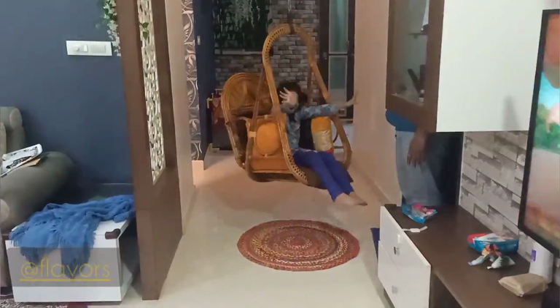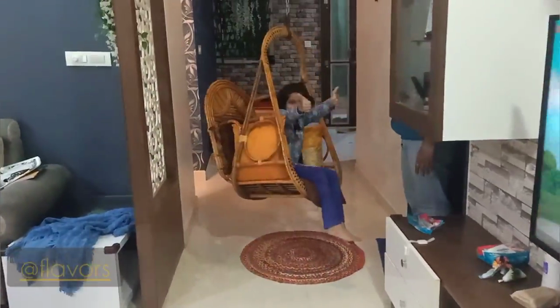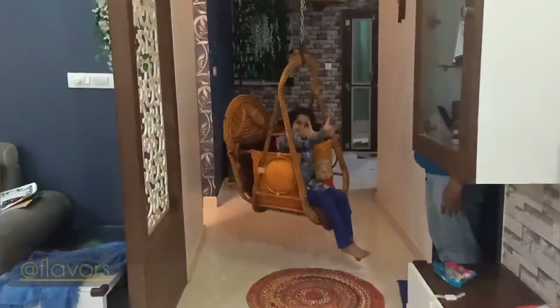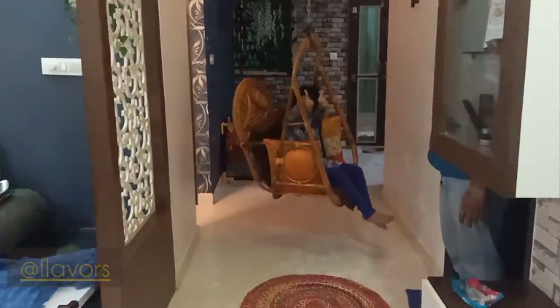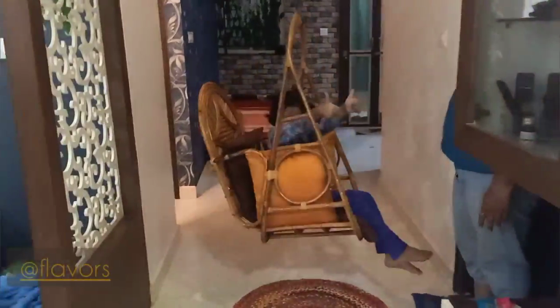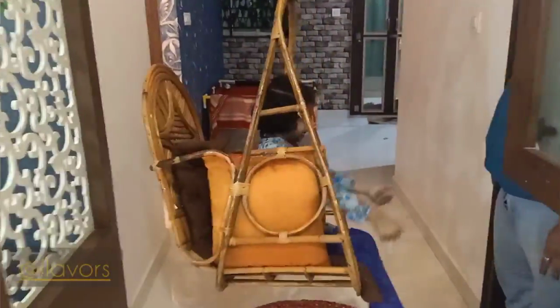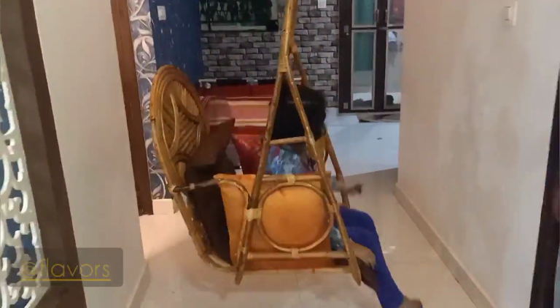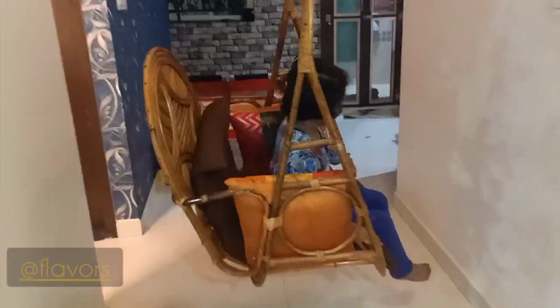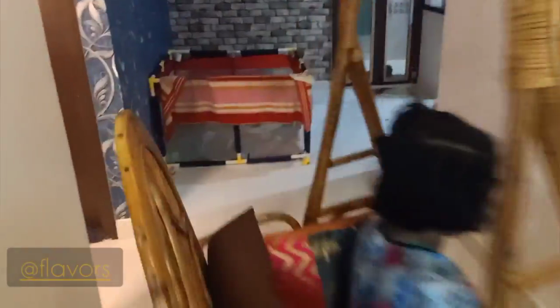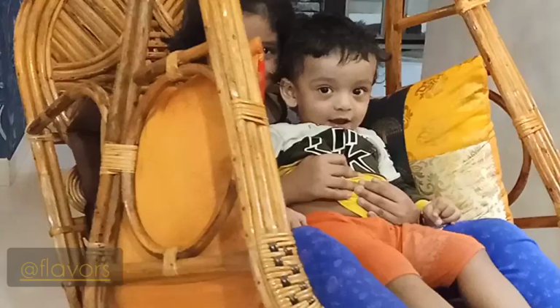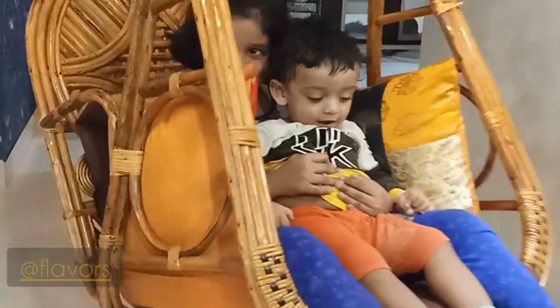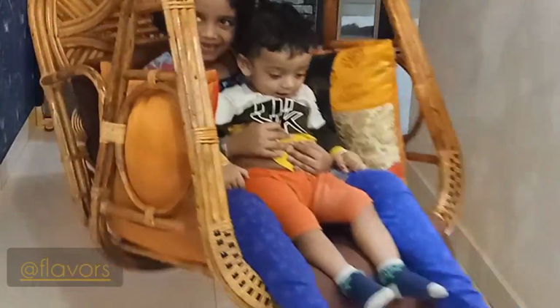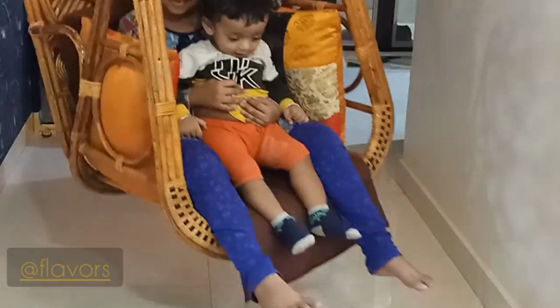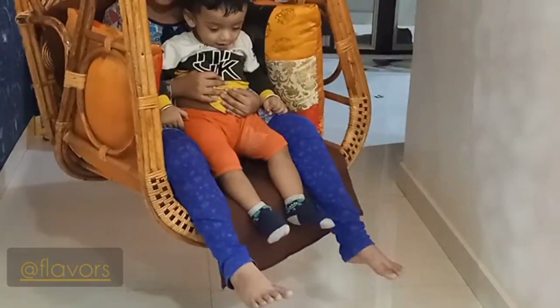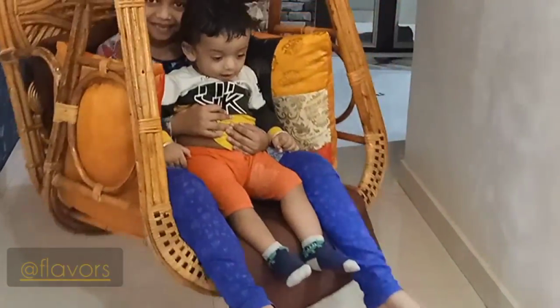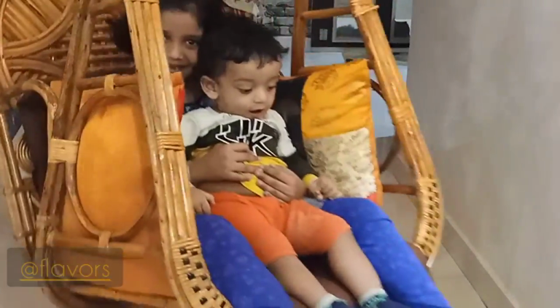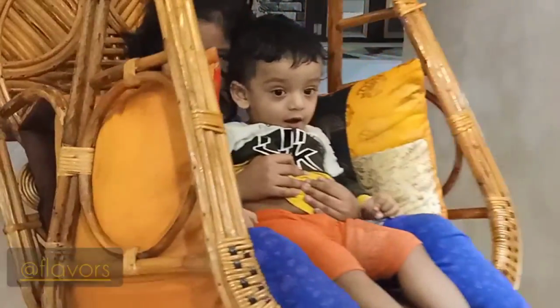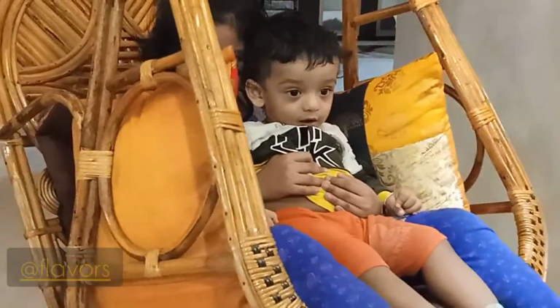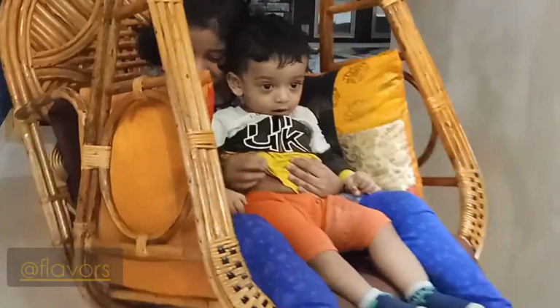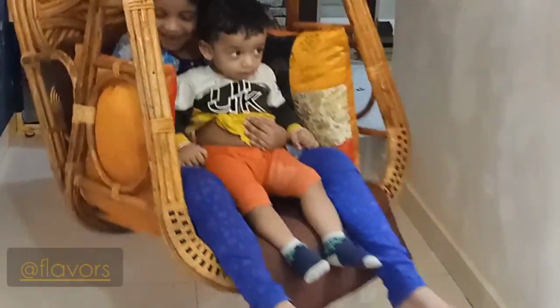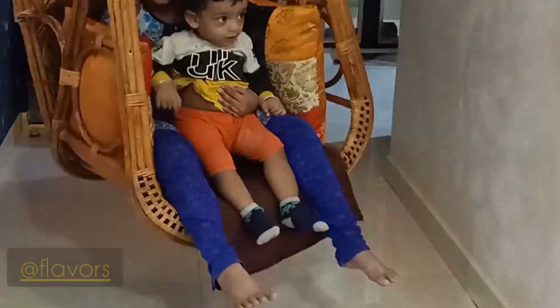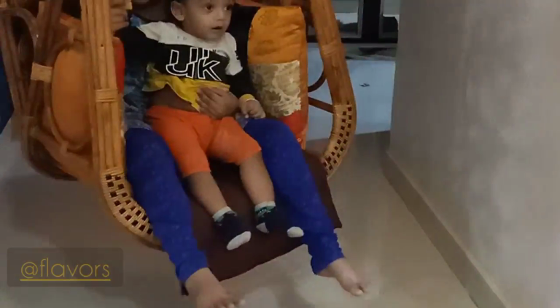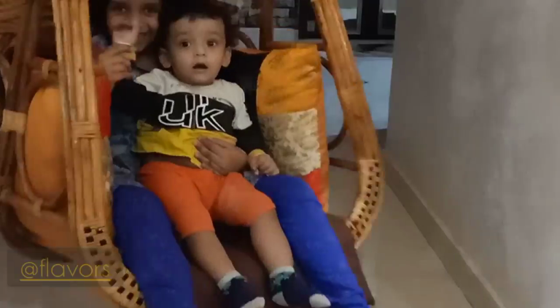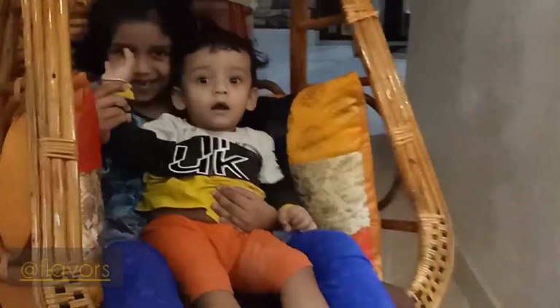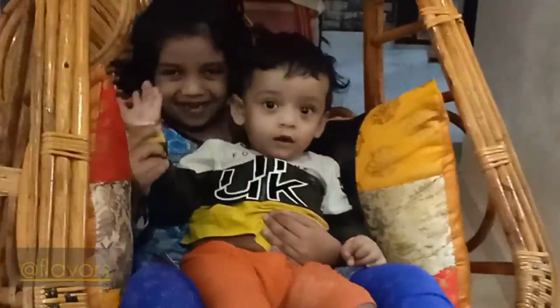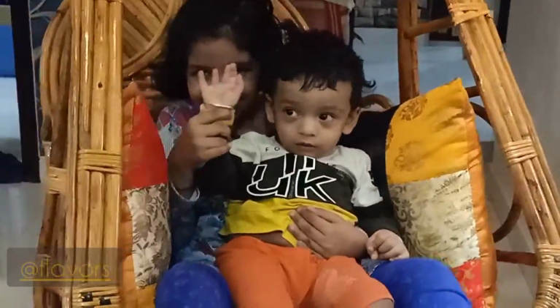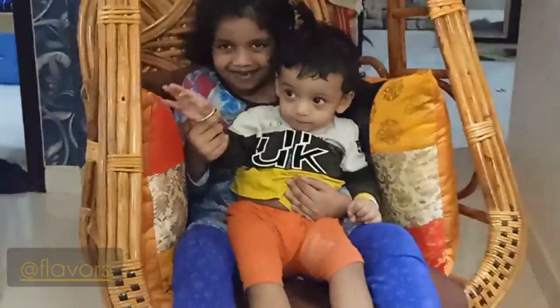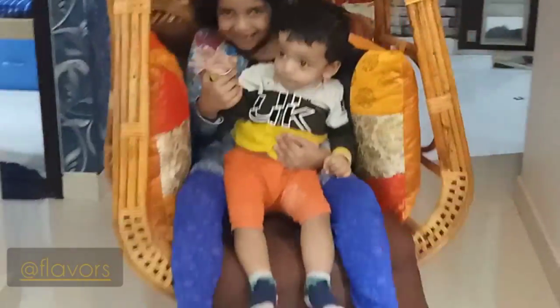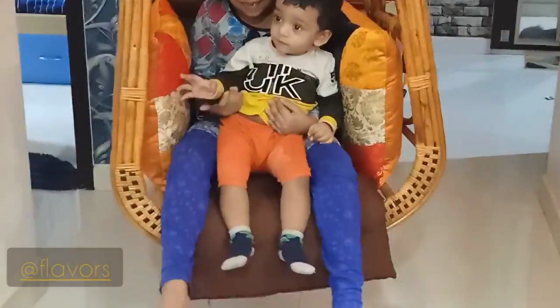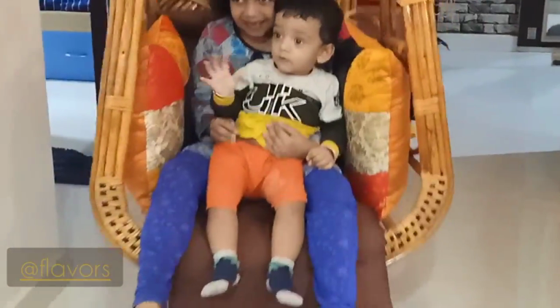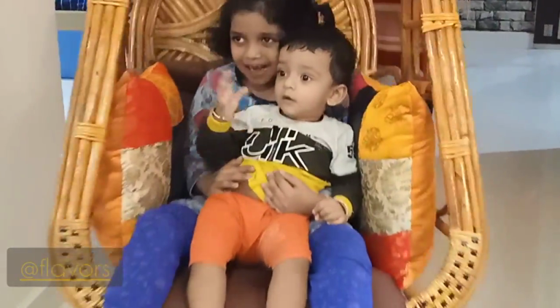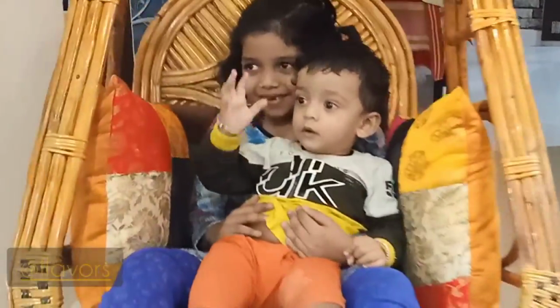That's a thumbs up — both my kids are enjoying it. Thank you, bye-bye, keep watching Flavors.